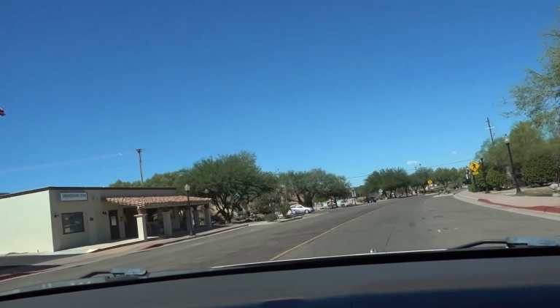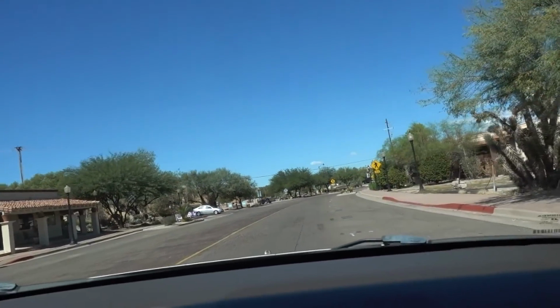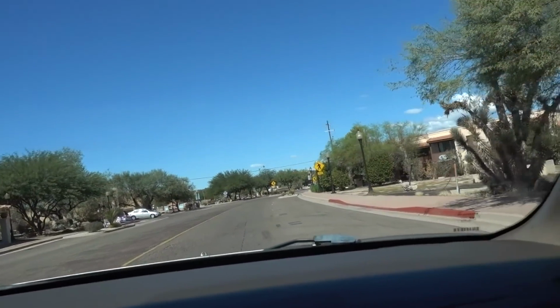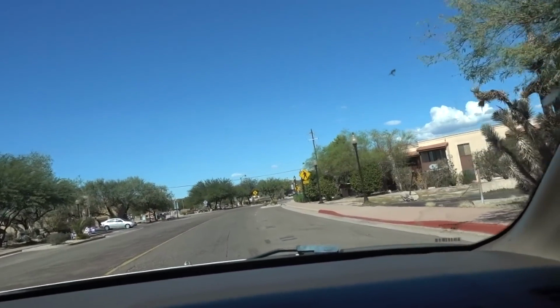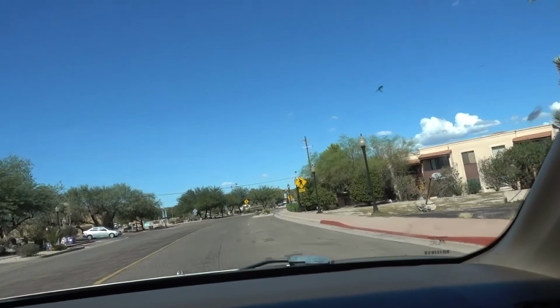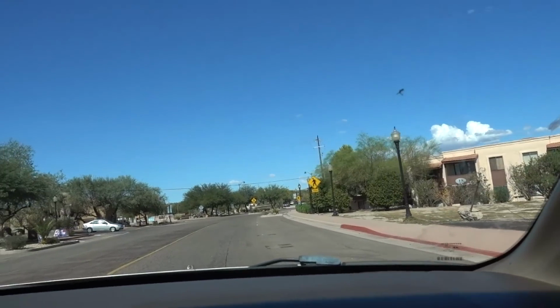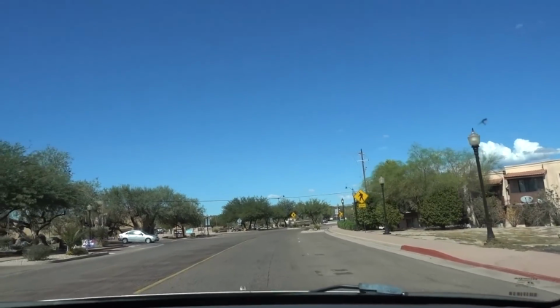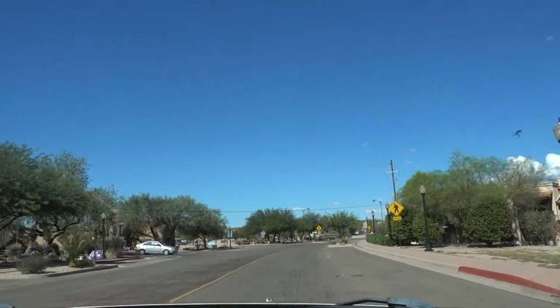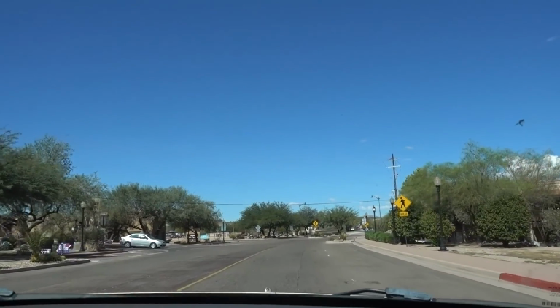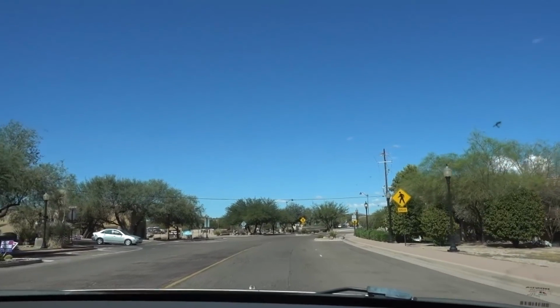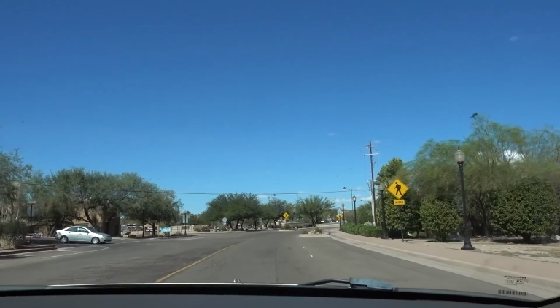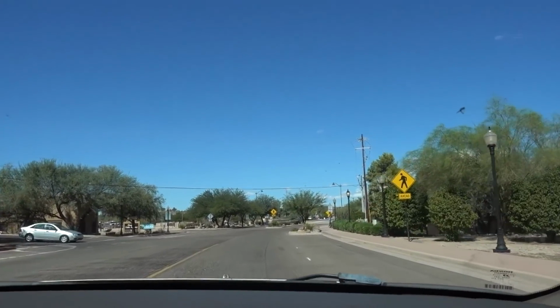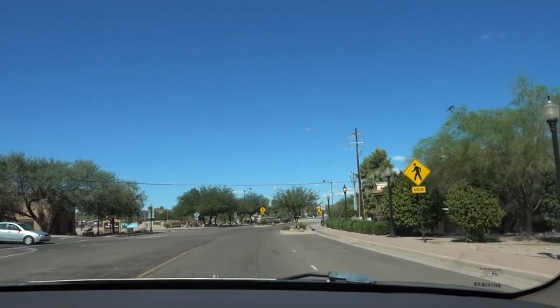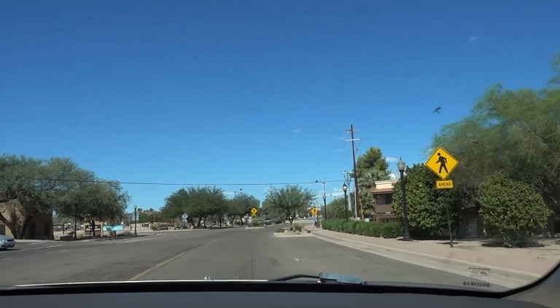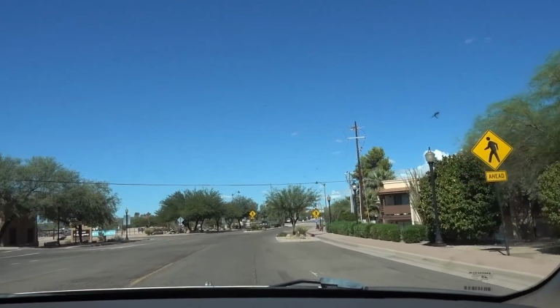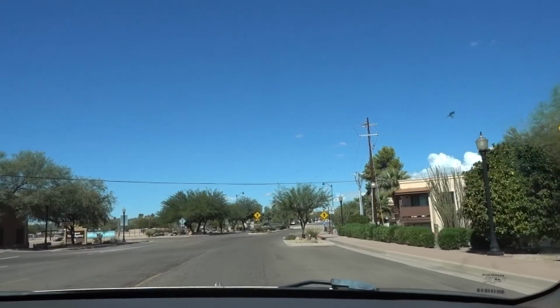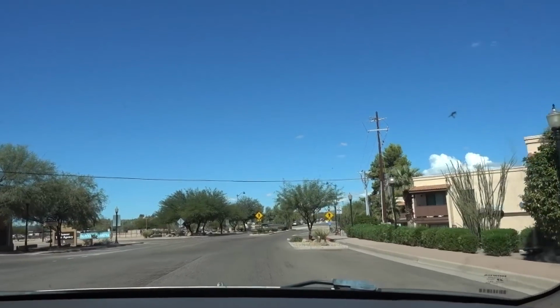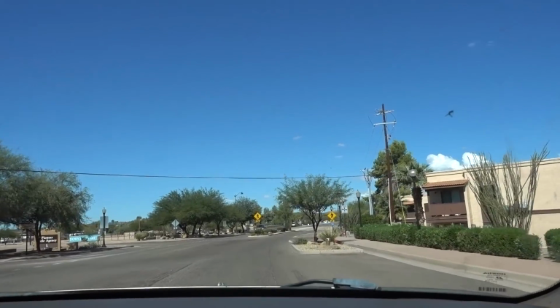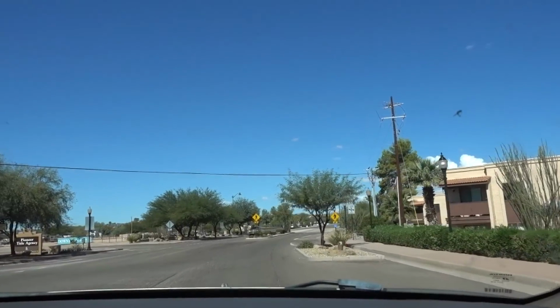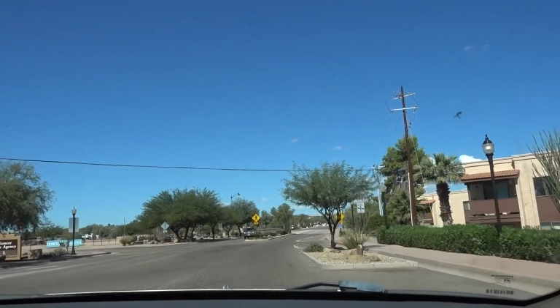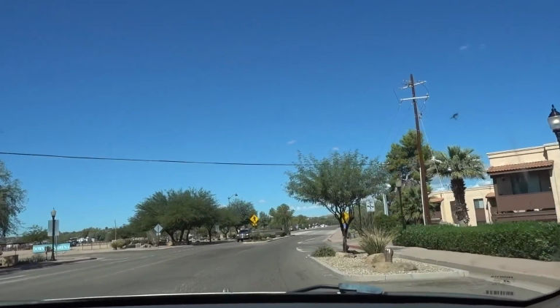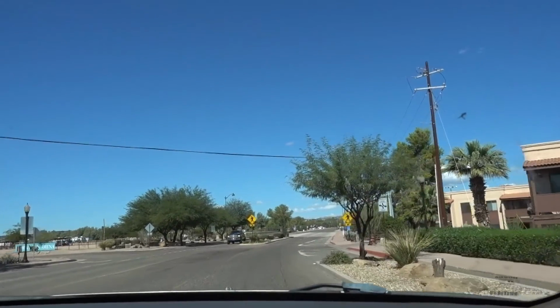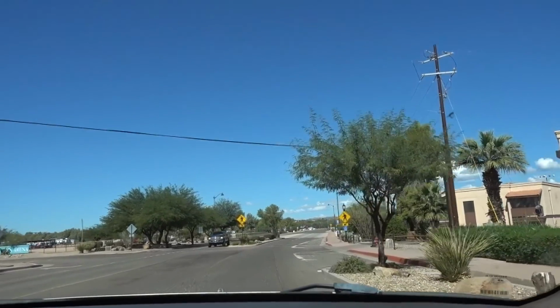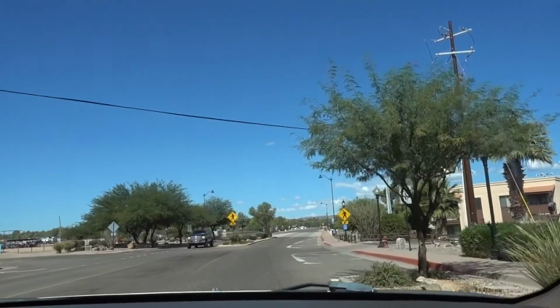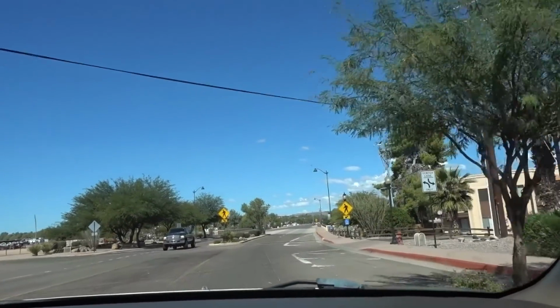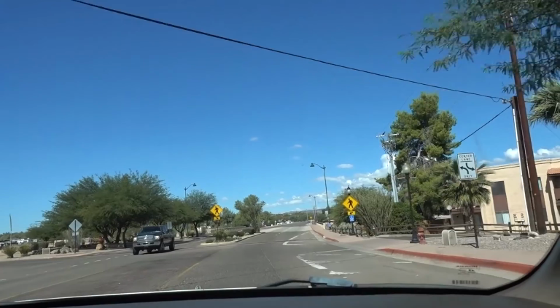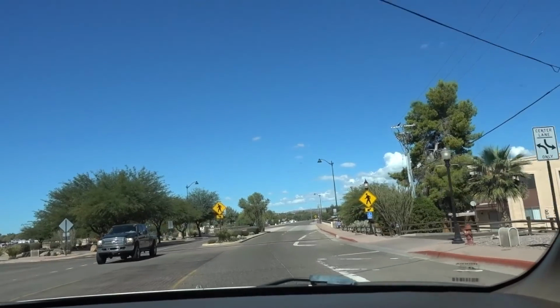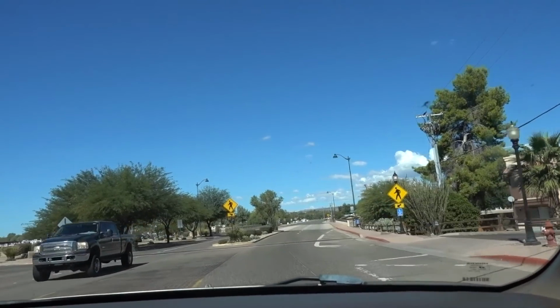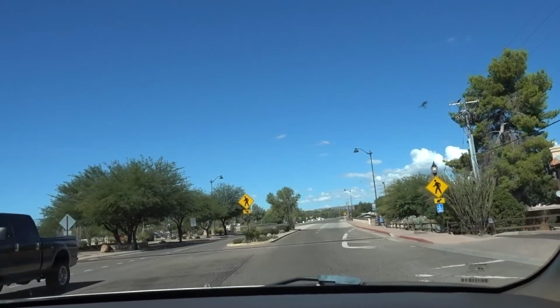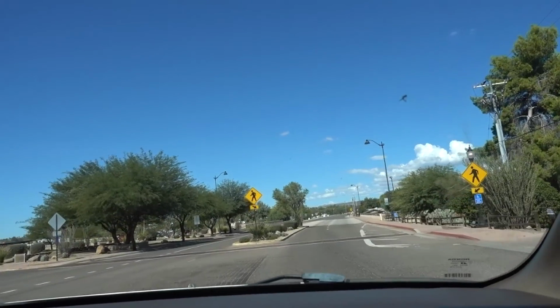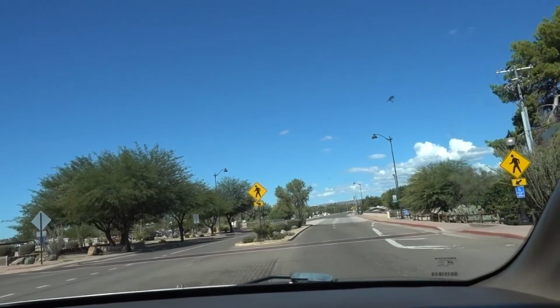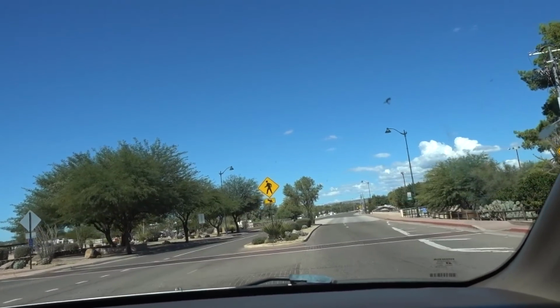Old buildings. Is that it? Pioneer? I guess that's it. Let me turn here and I can go back — oh, this is their arena here.